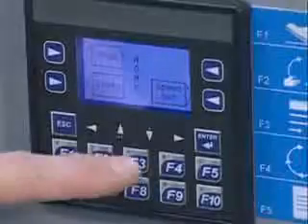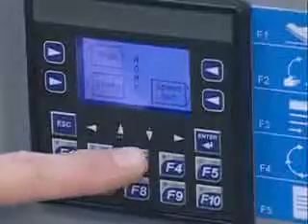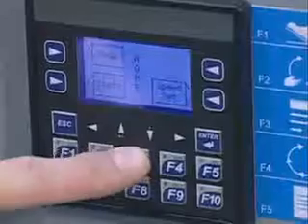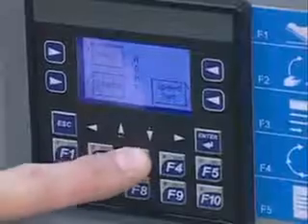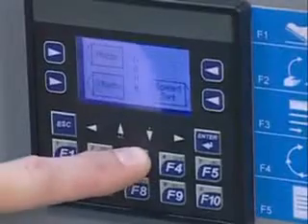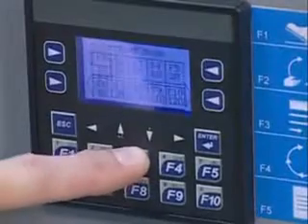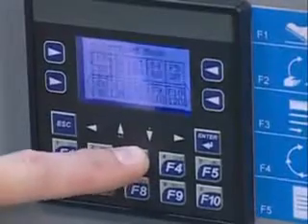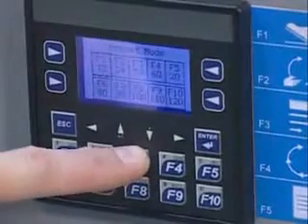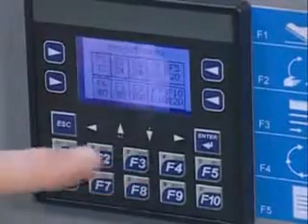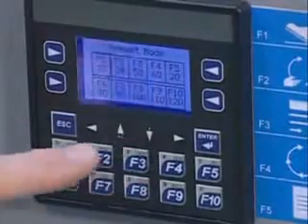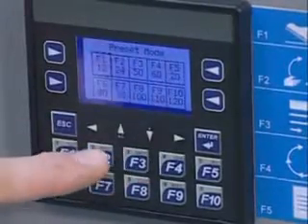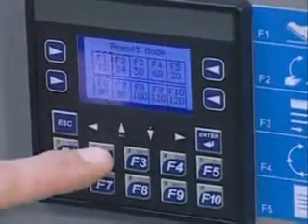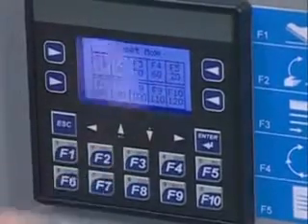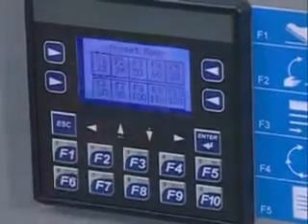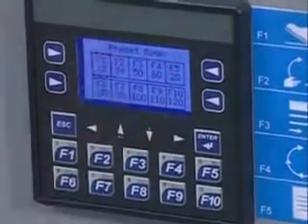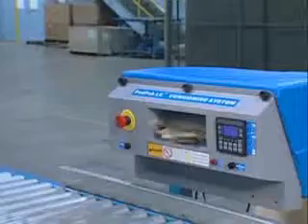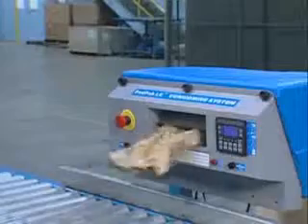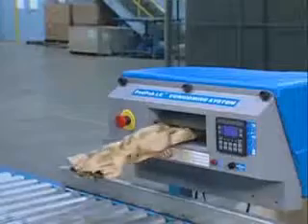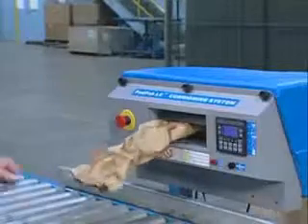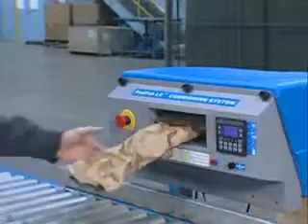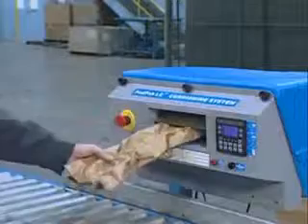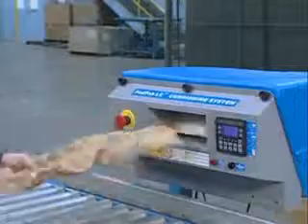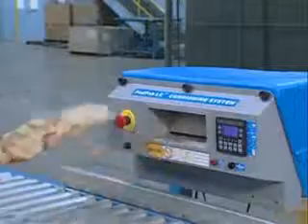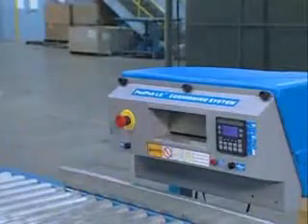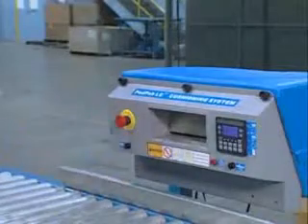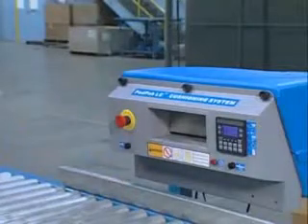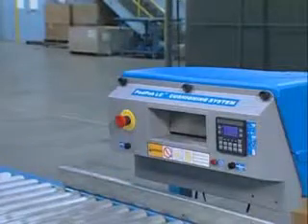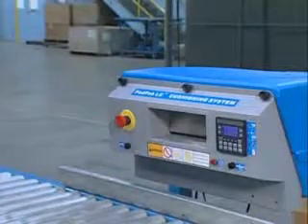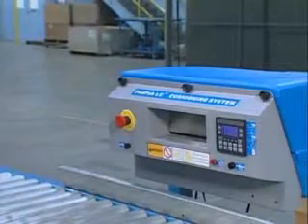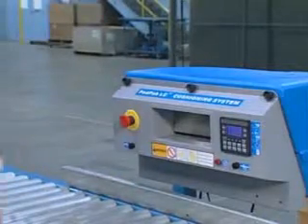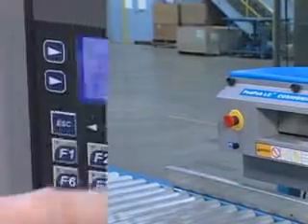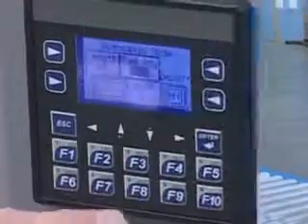In preset mode, the operator selects one of ten preset lengths from the keypad. The selected pad length is automatically fed out and cut.